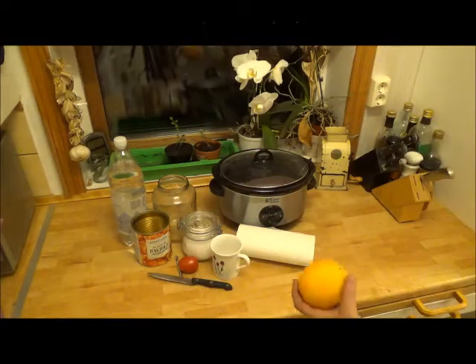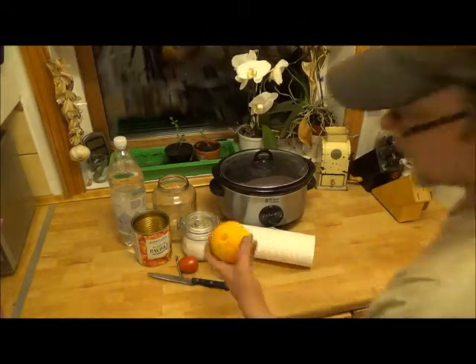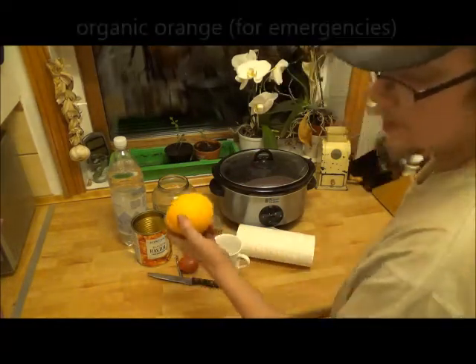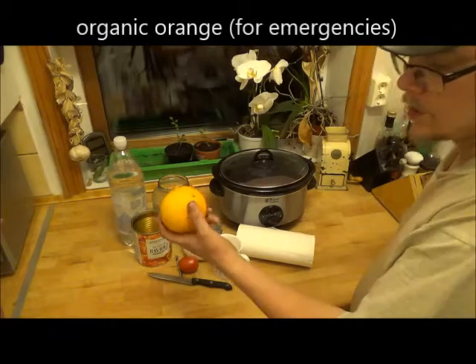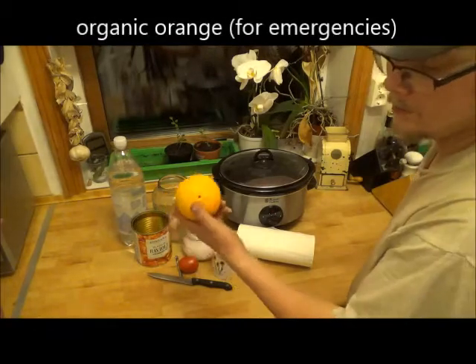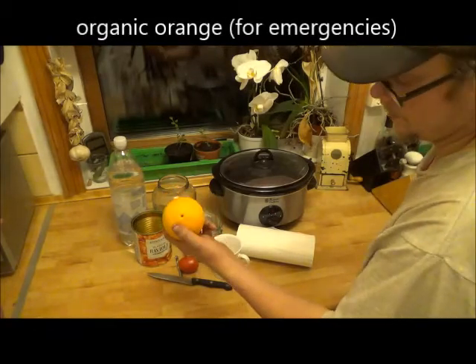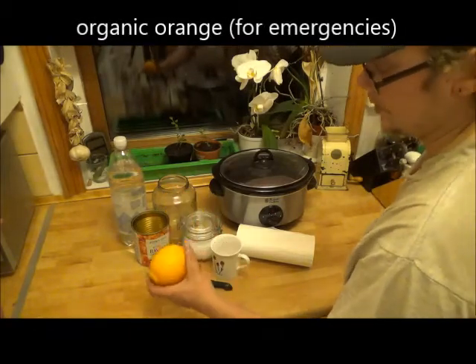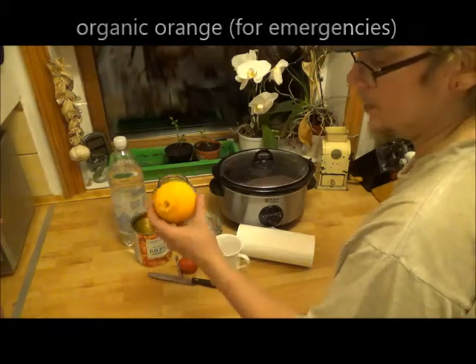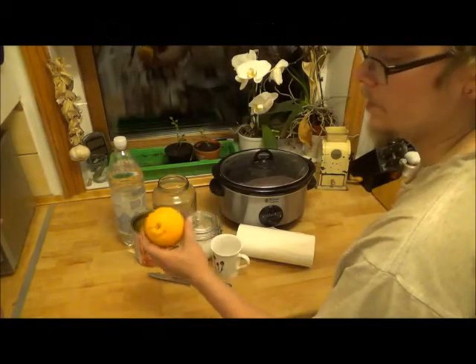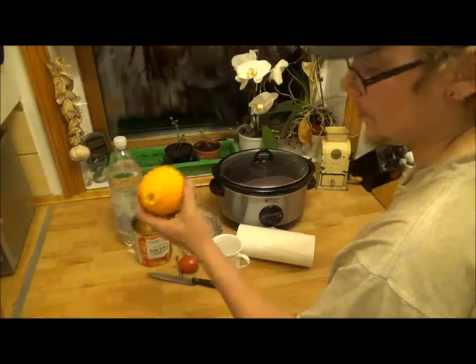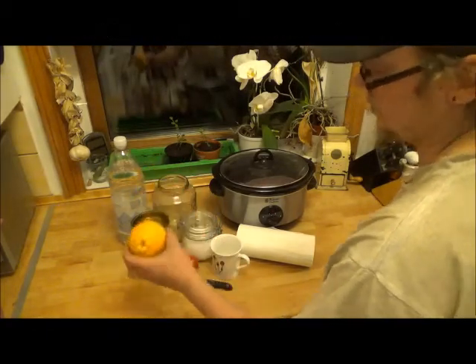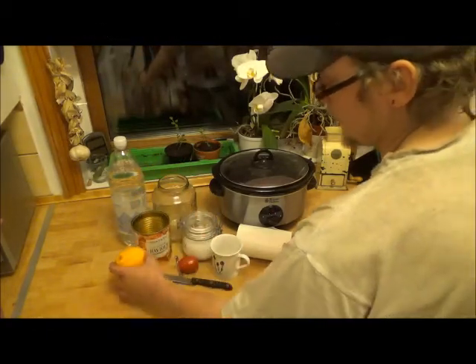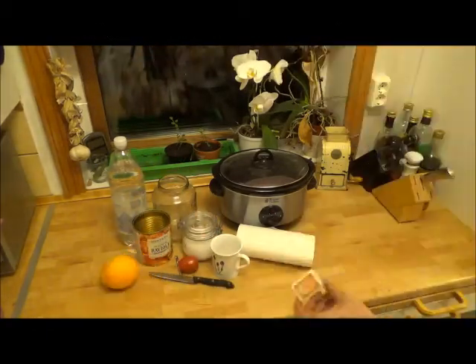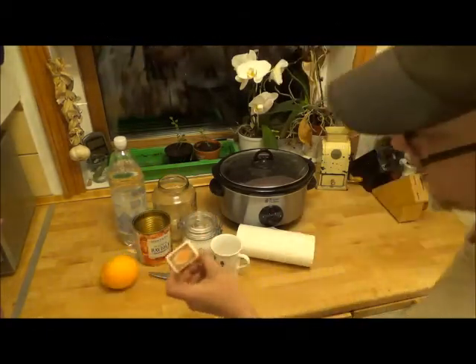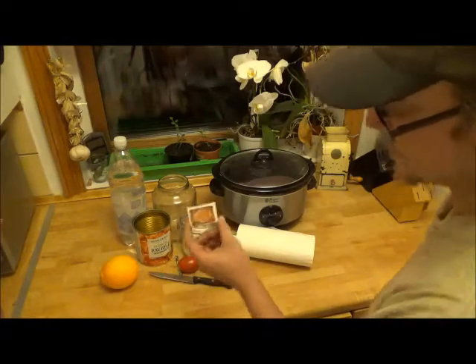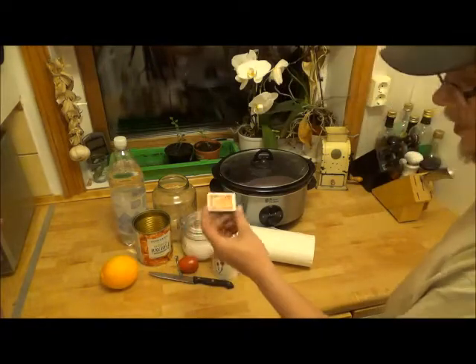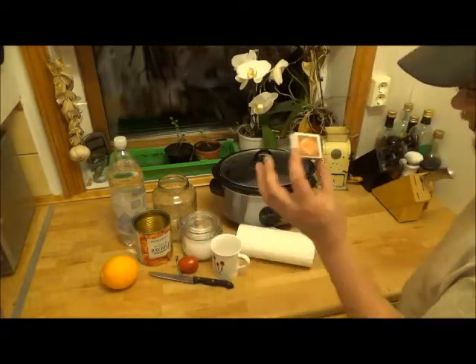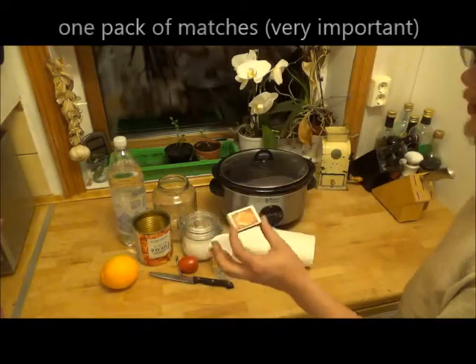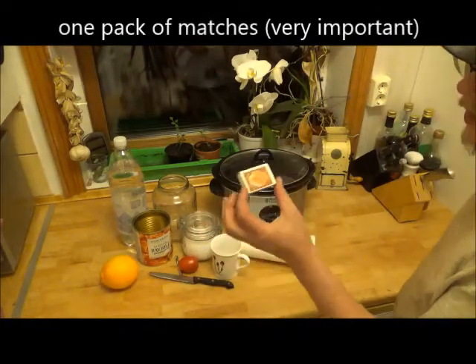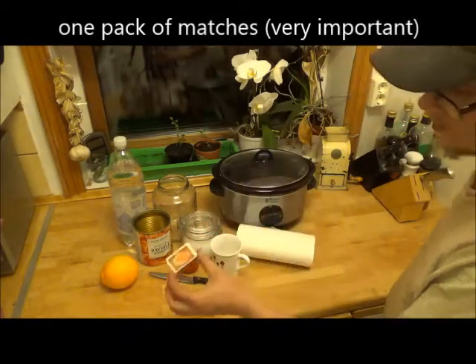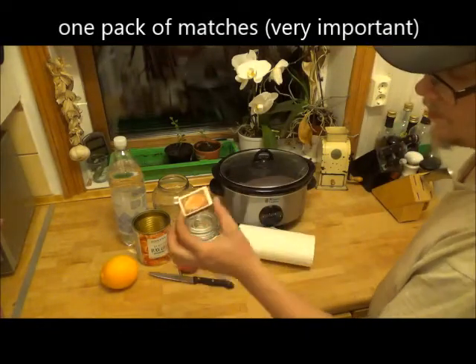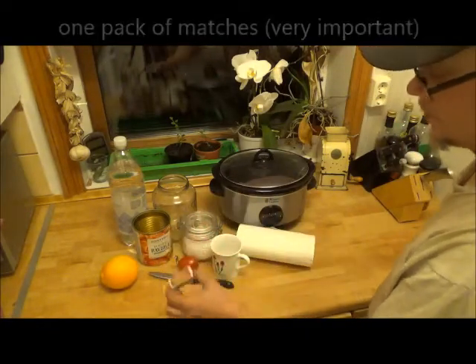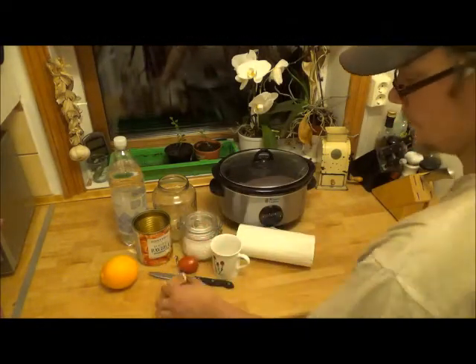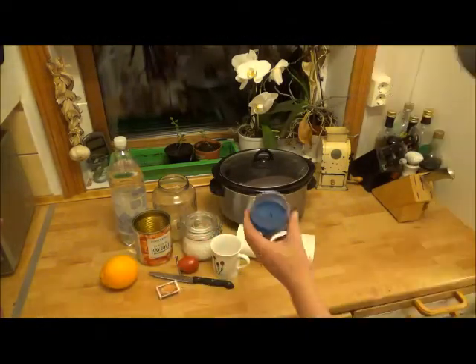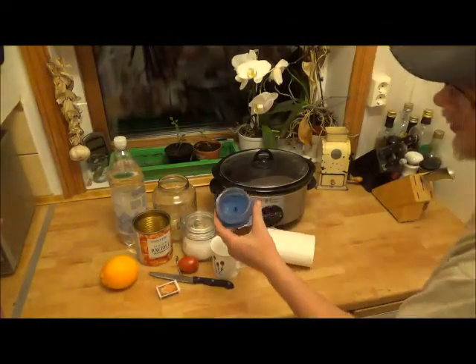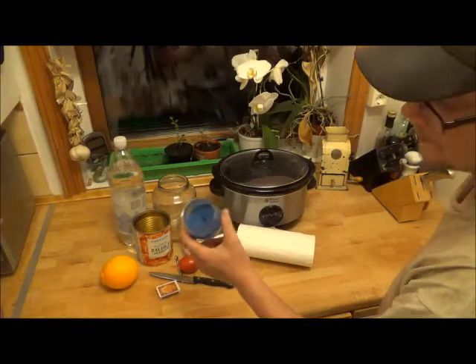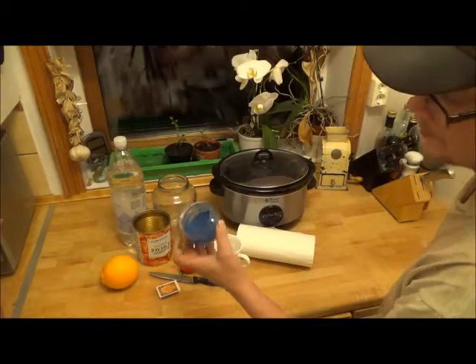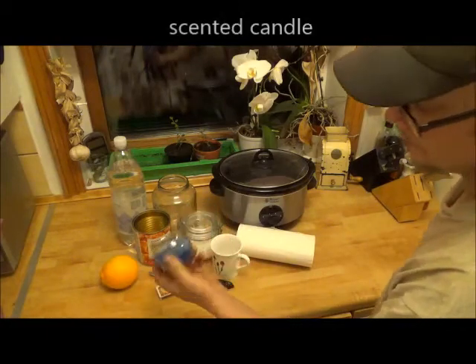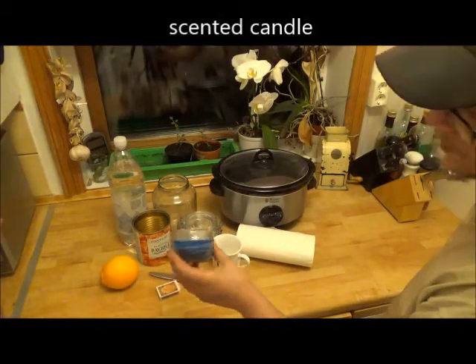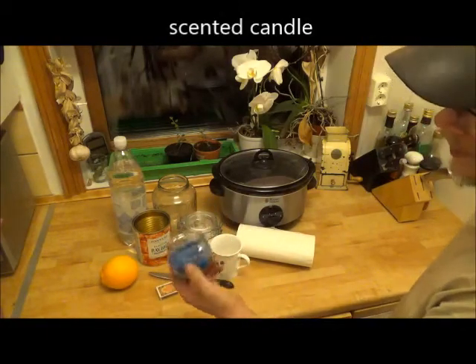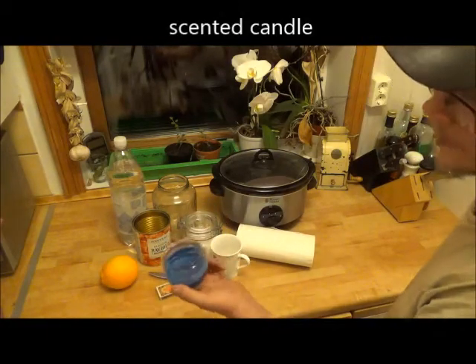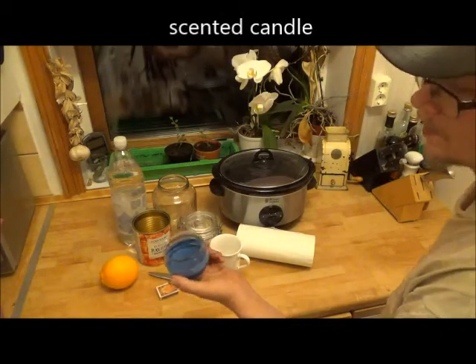You might need an orange for emergencies — and this is just for emergencies. A packet of matches — it's very important. A candle that smells nice. You have to have a candle that smells nice.